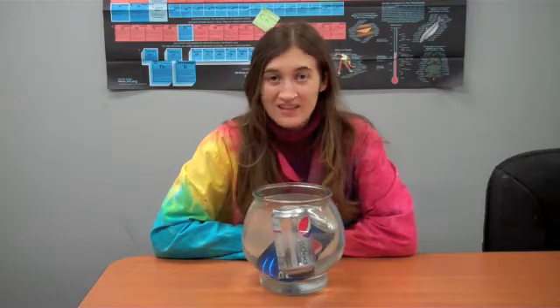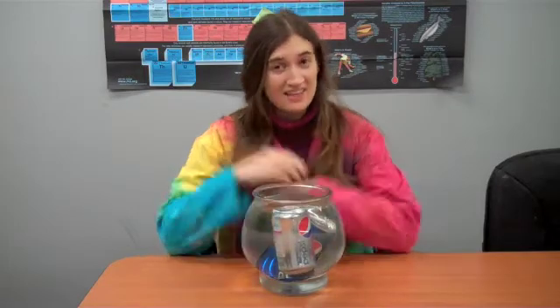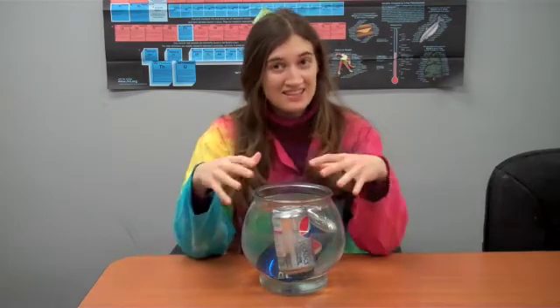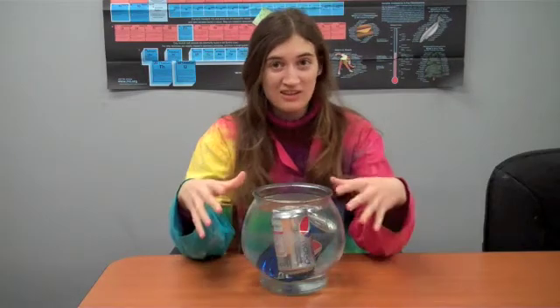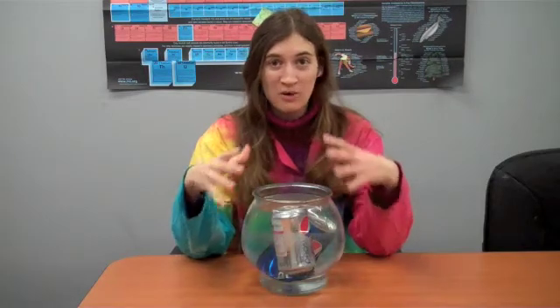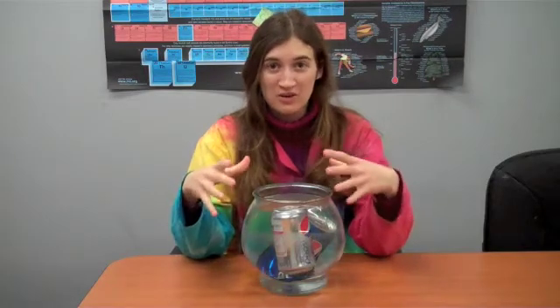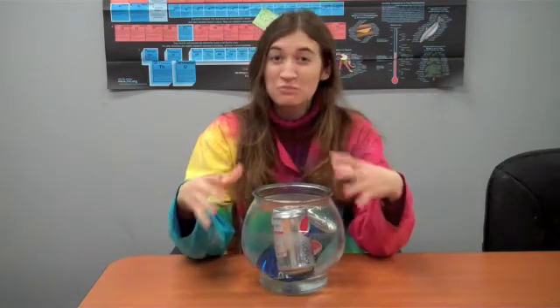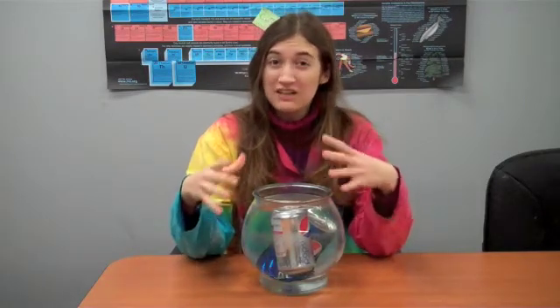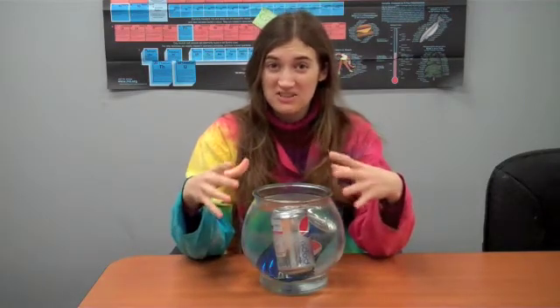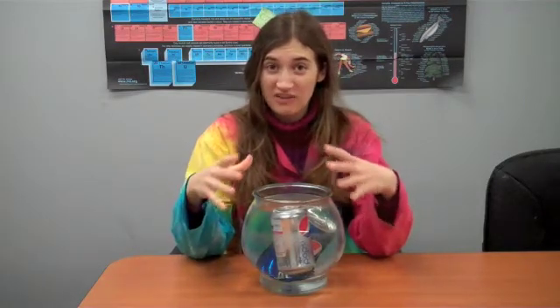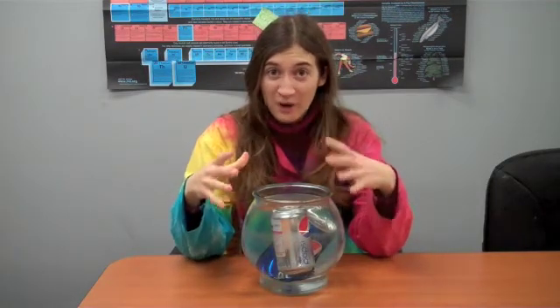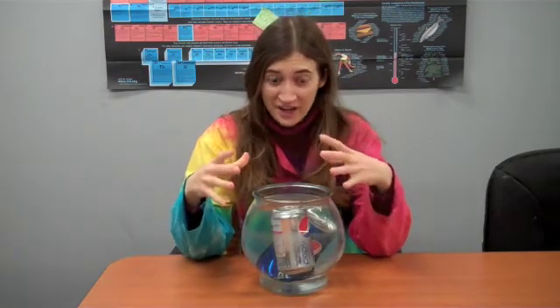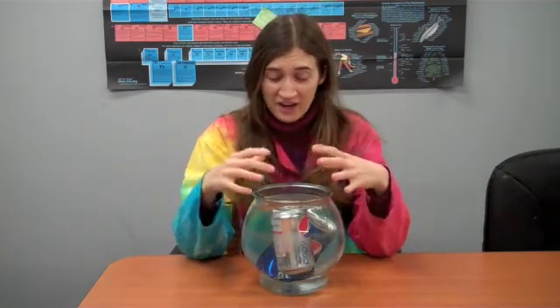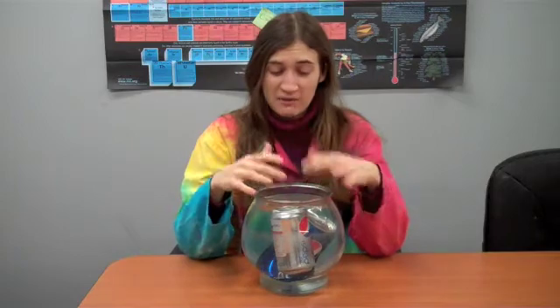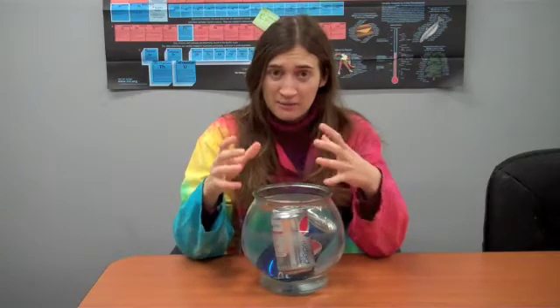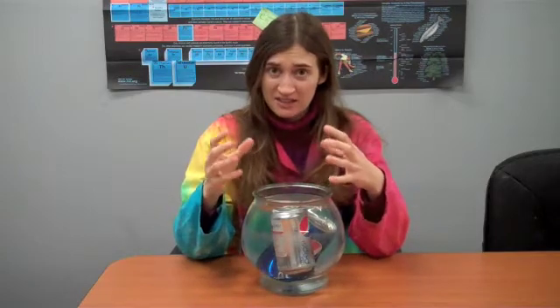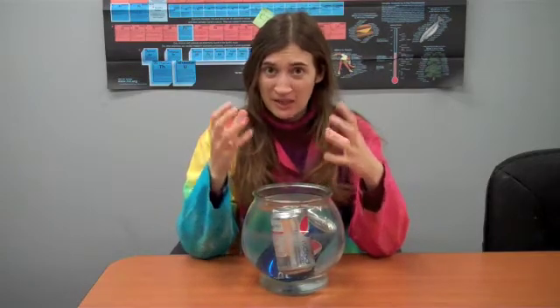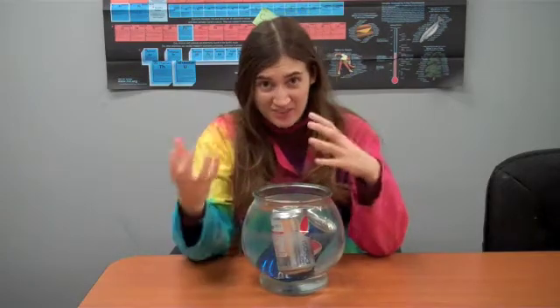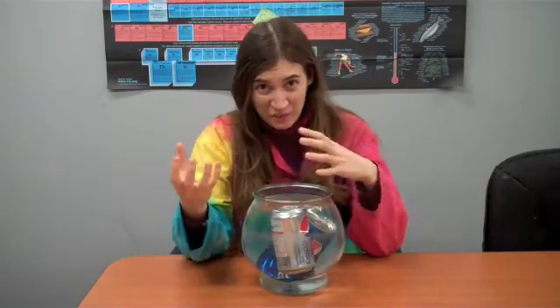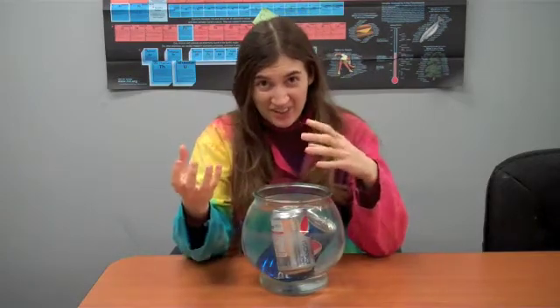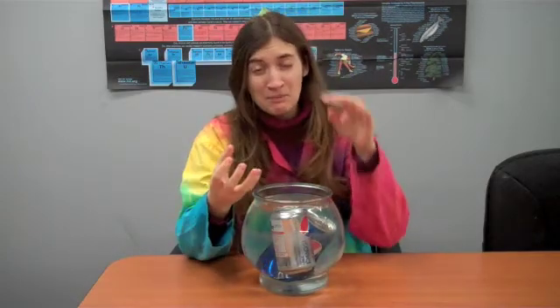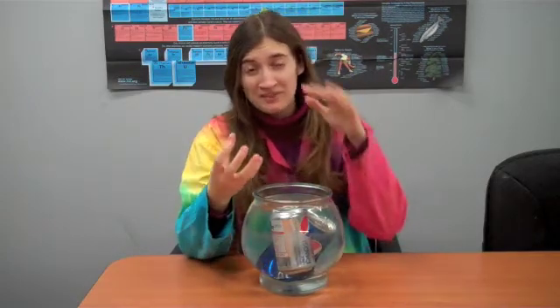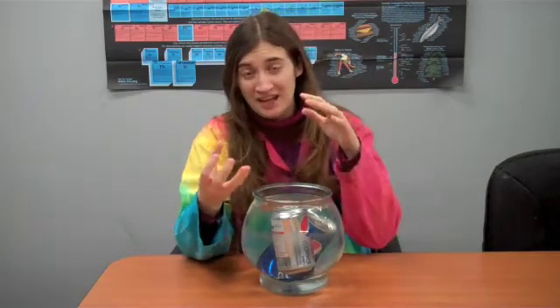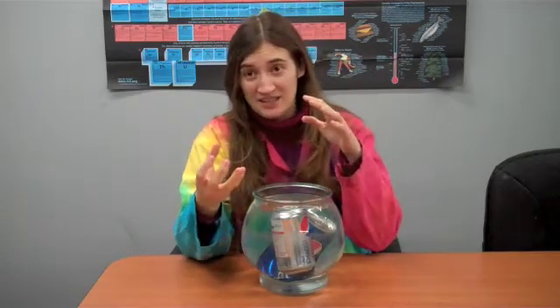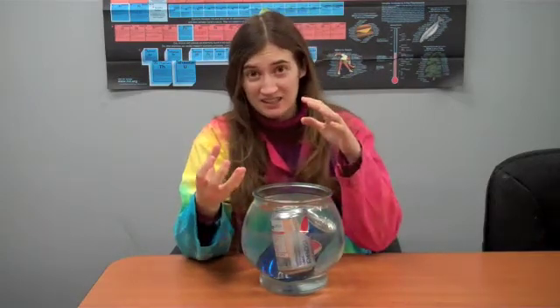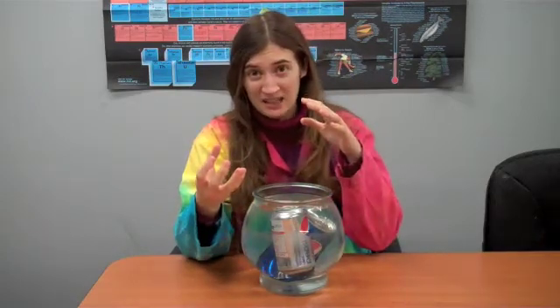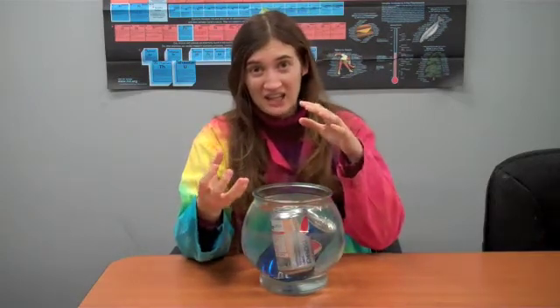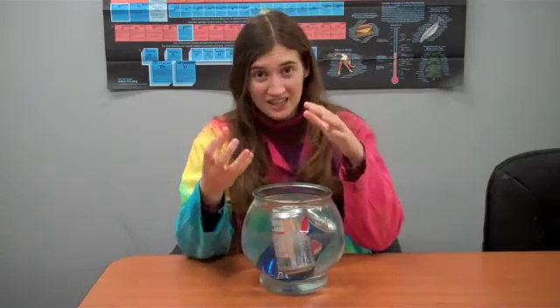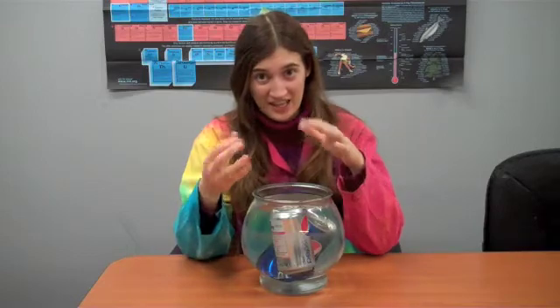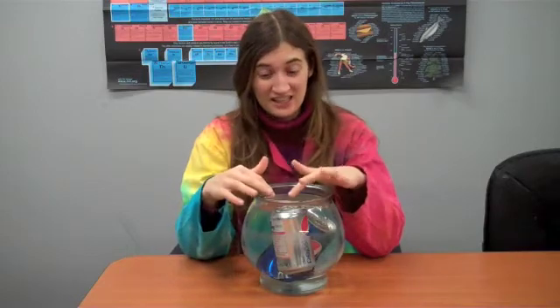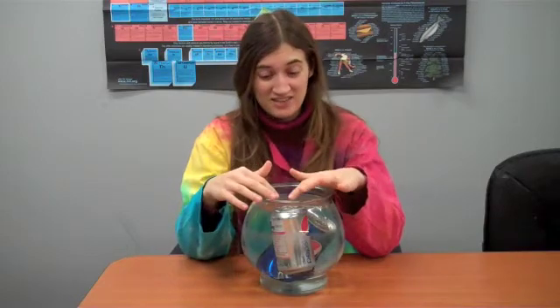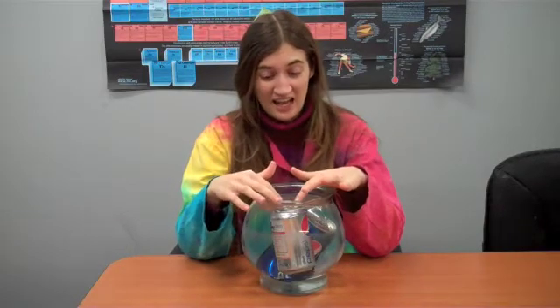Now the density of both sodas is pretty close to that of water. The metal makes it a little bit heavier than water. Then the bubble of air in the top makes it a little bit lighter again — in the case of the diet.